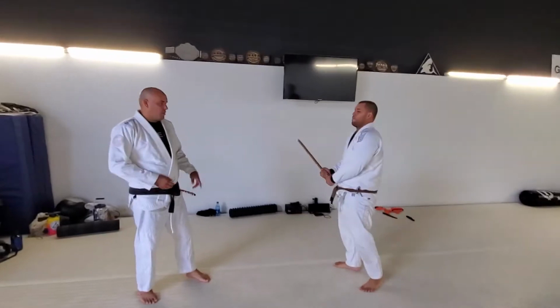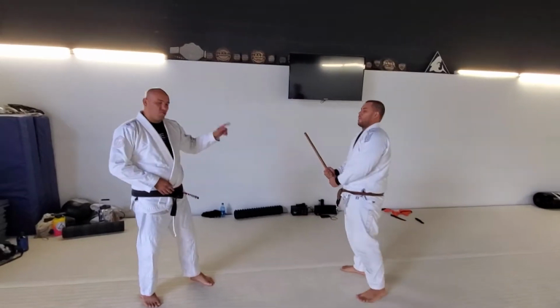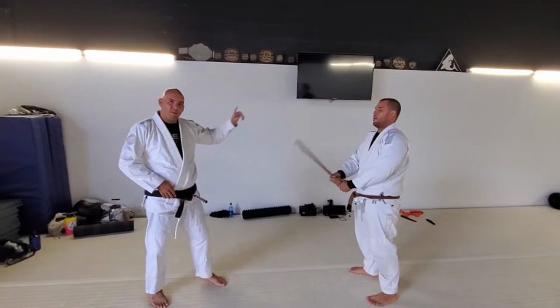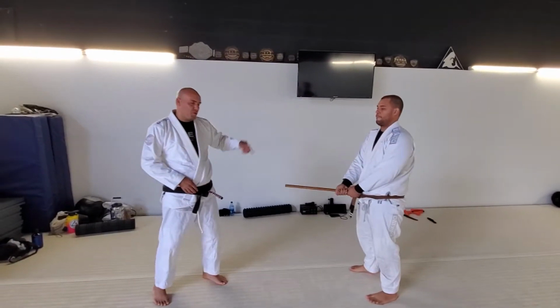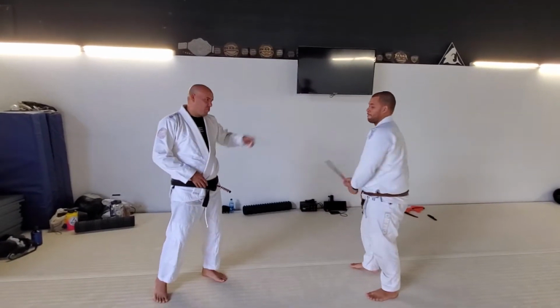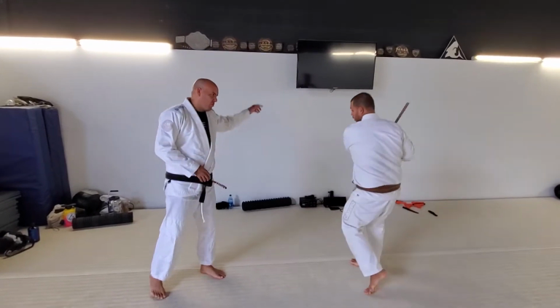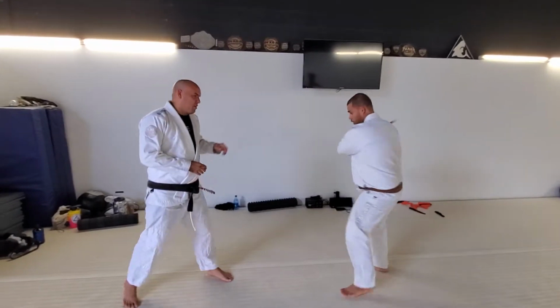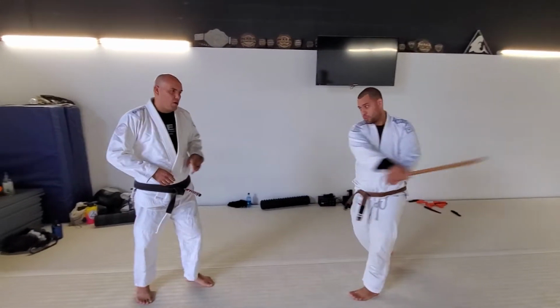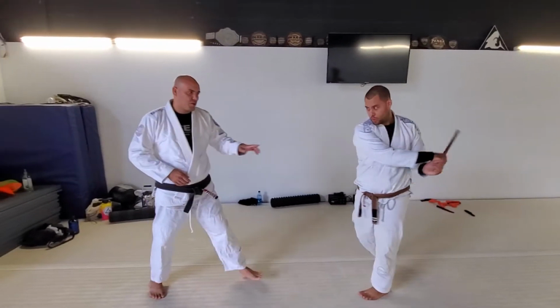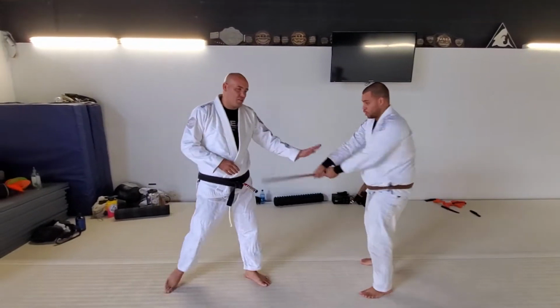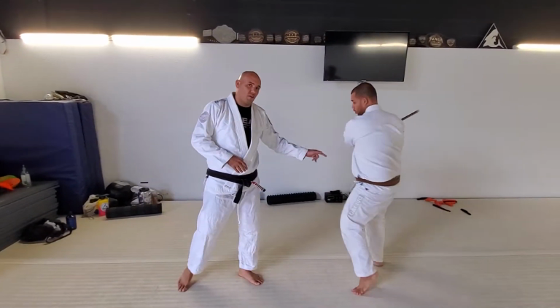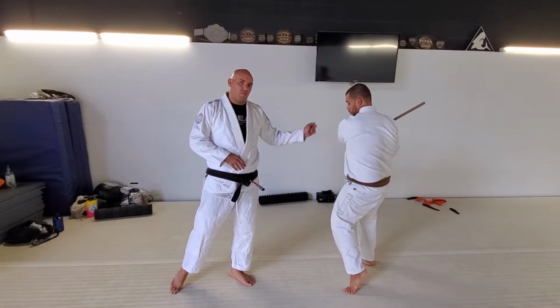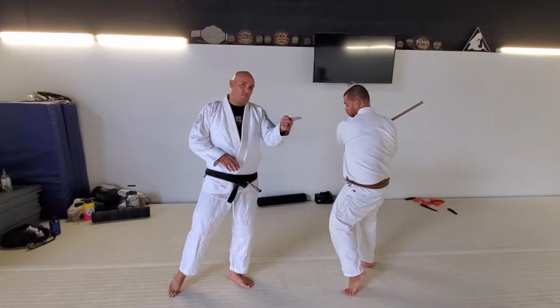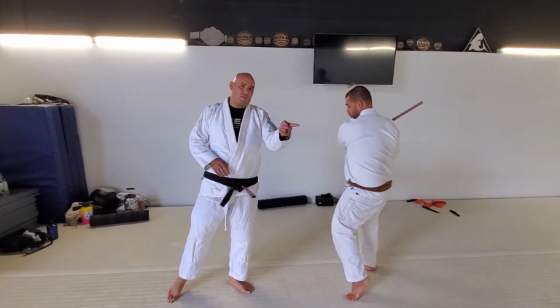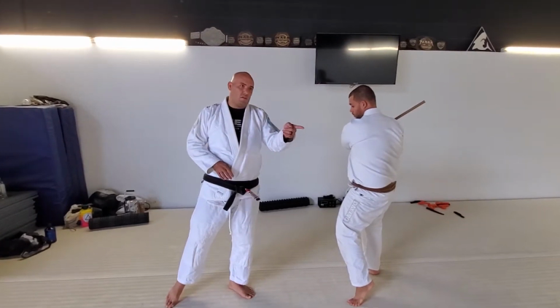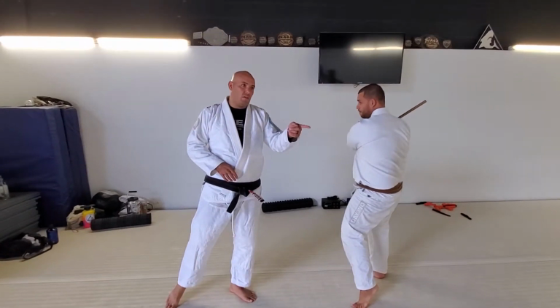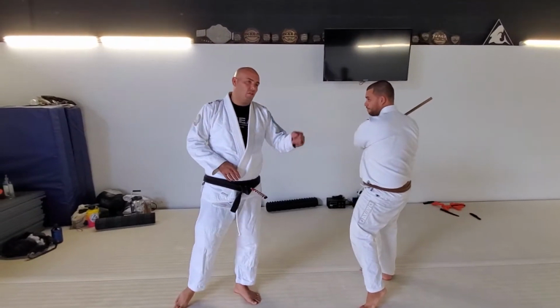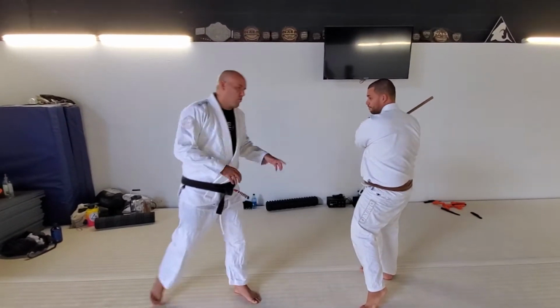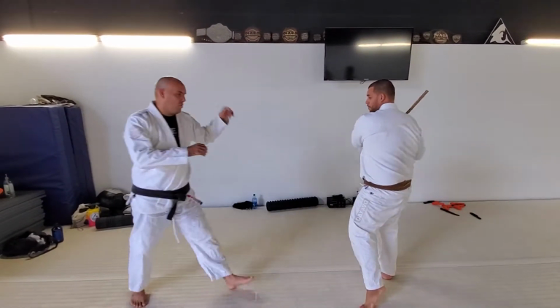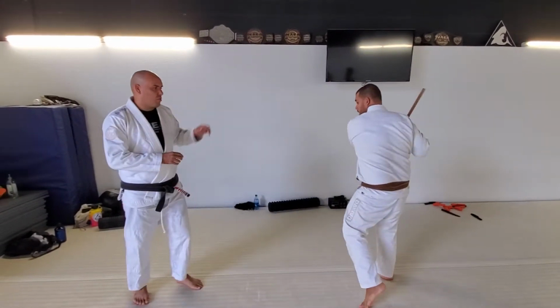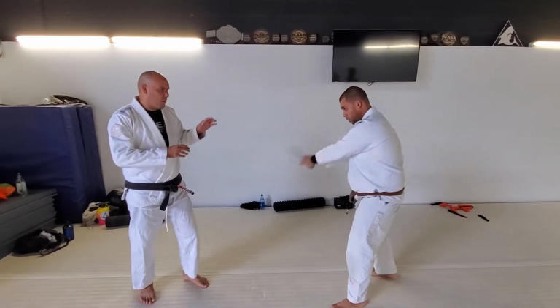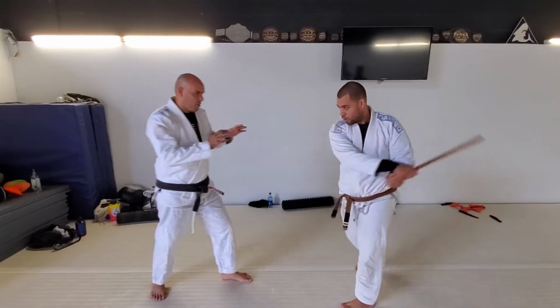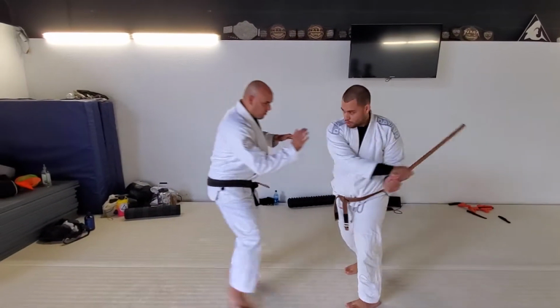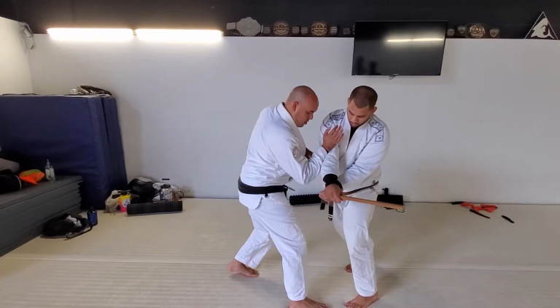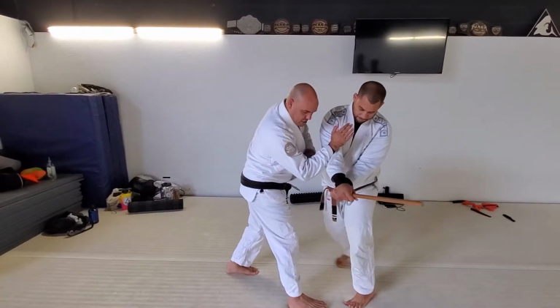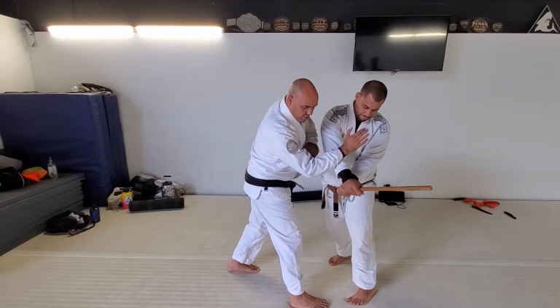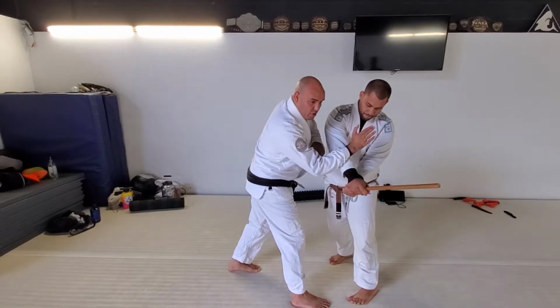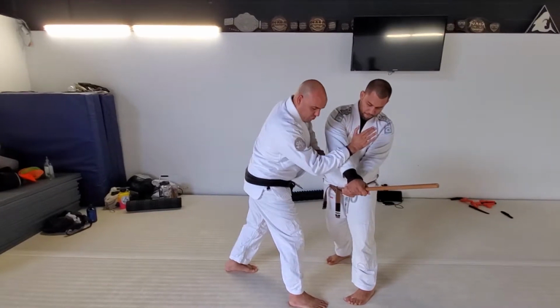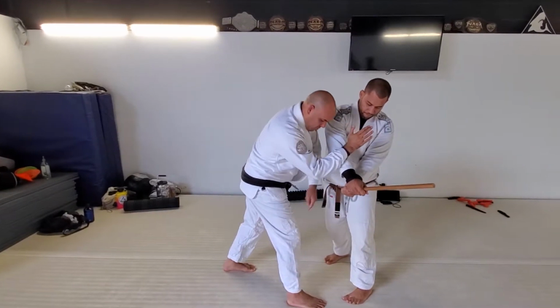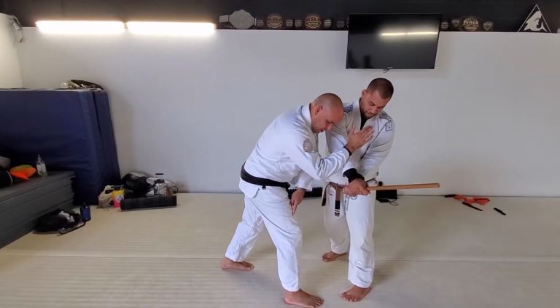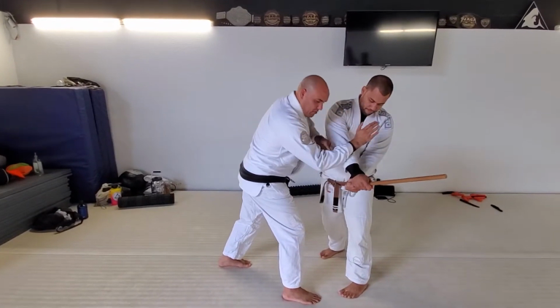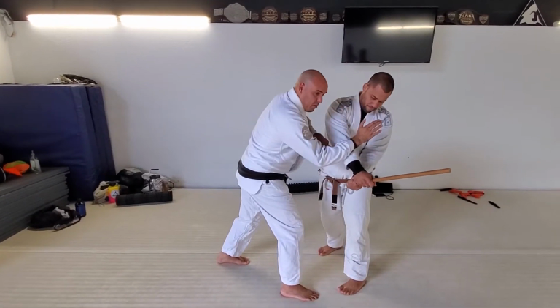The second one is going to be the baseball swing. You swing to the side here. I always want to try to catch him in the second round — the second round is easier. So you always have the first round to probe. In the second round, whichever side you're going to go to, the same side leg, same side arm.